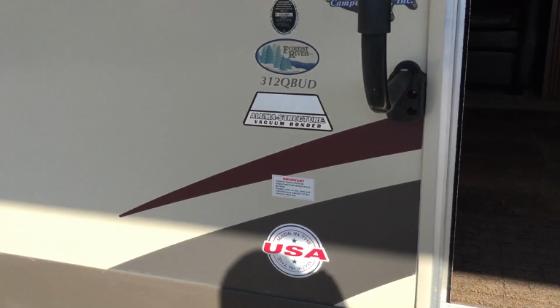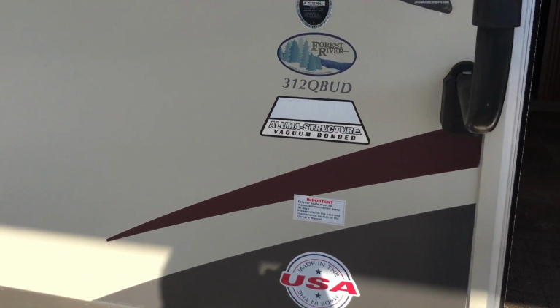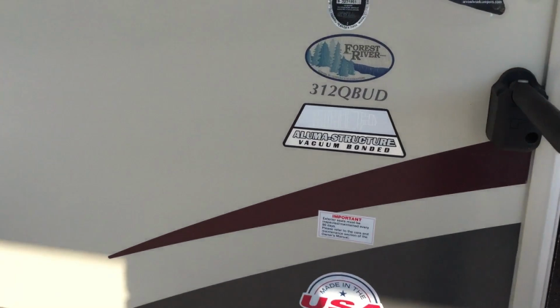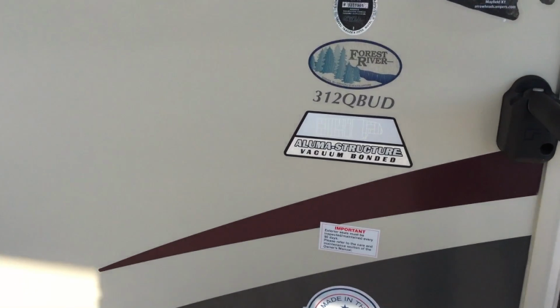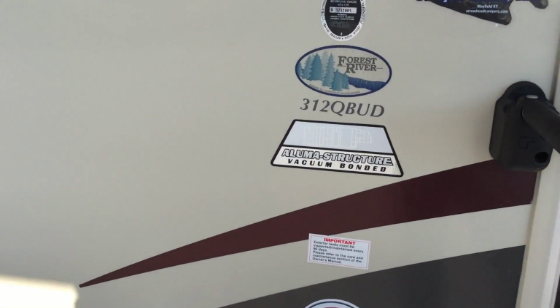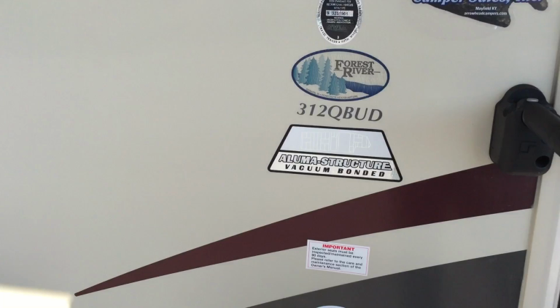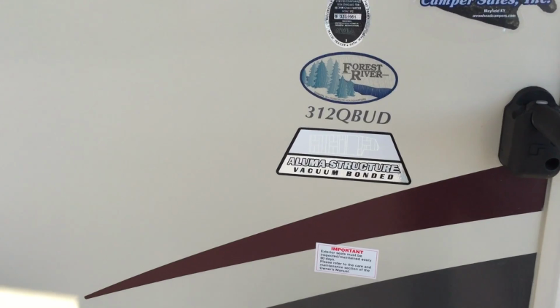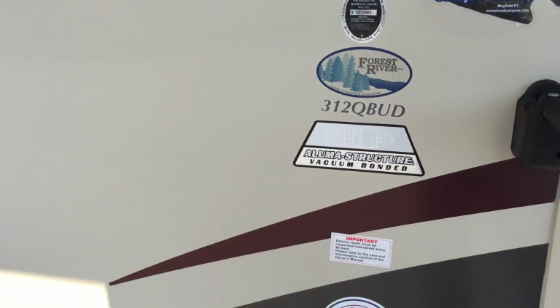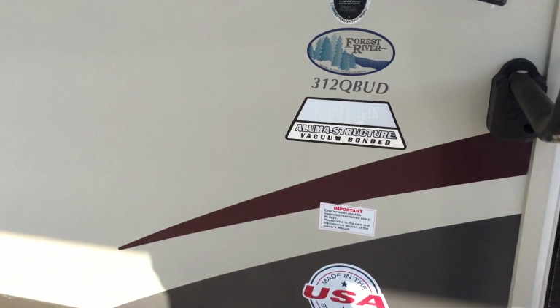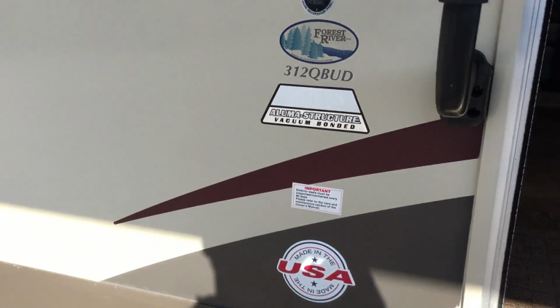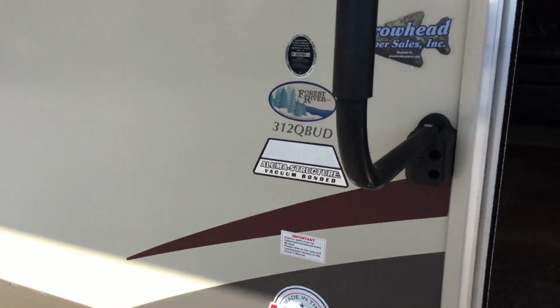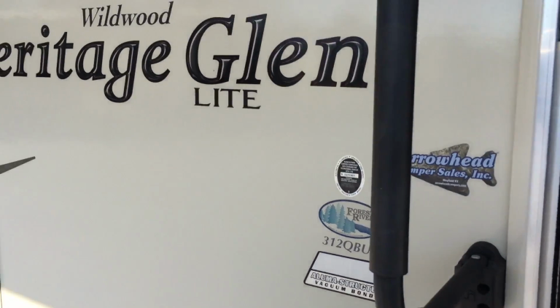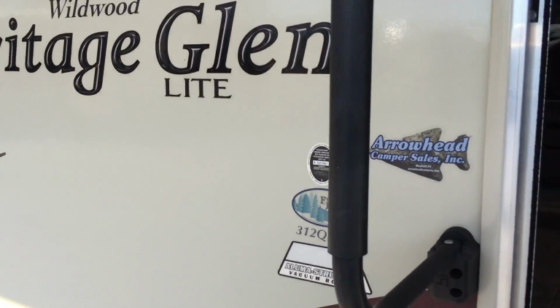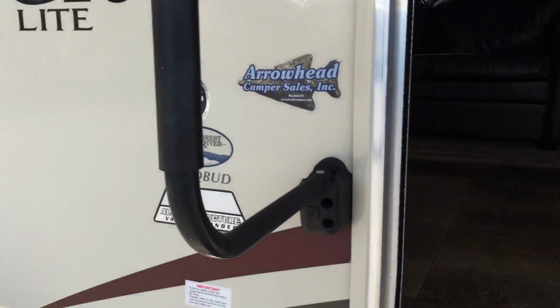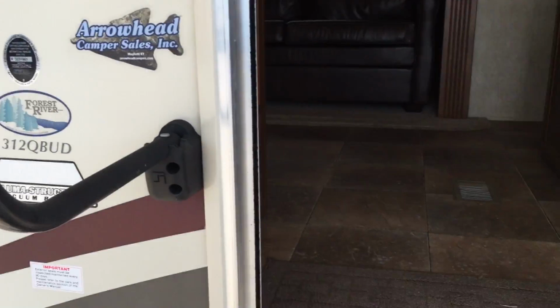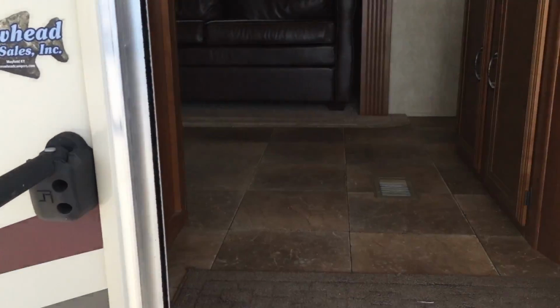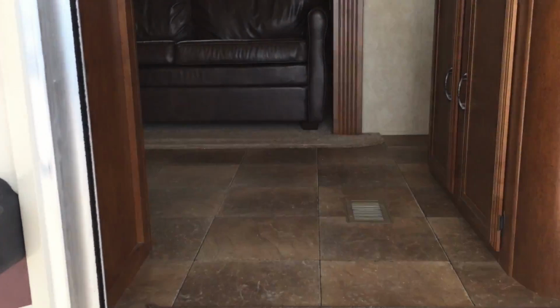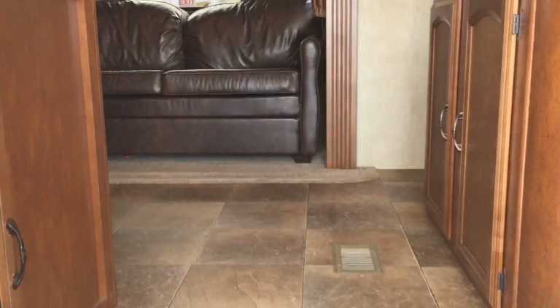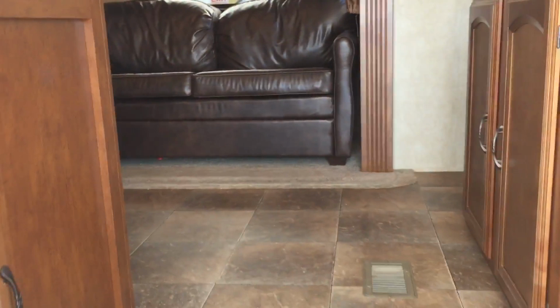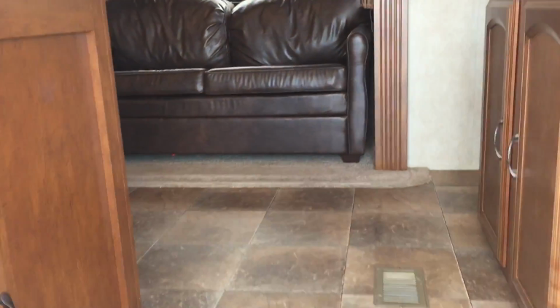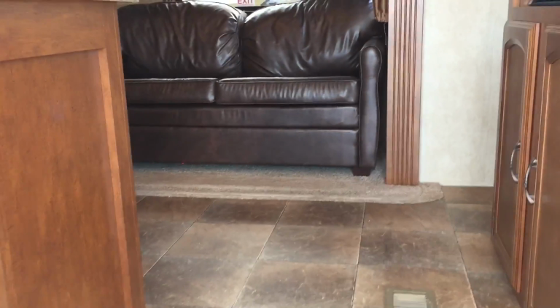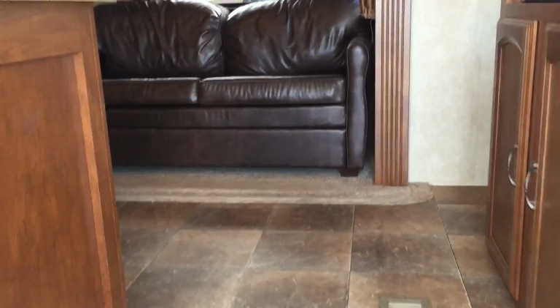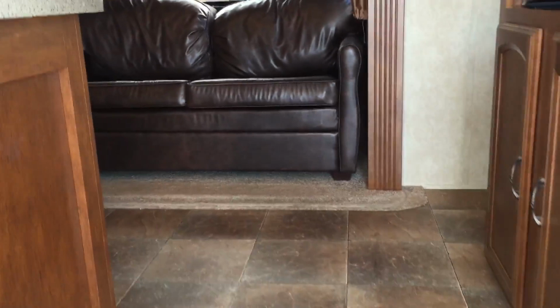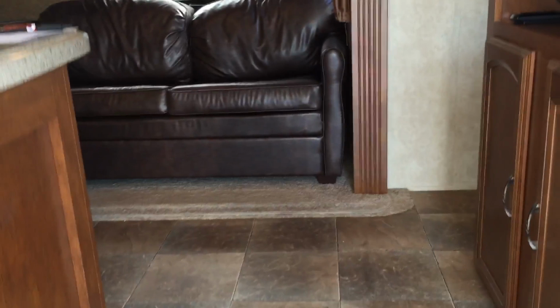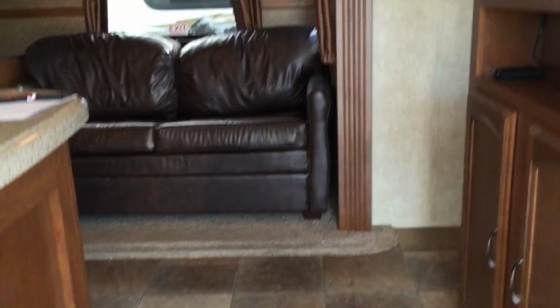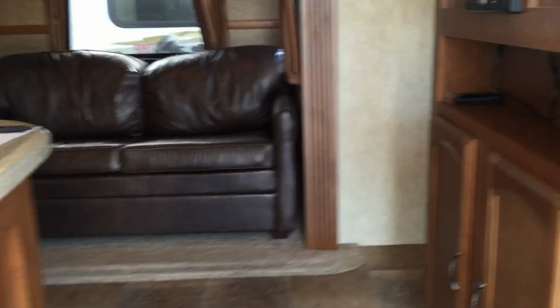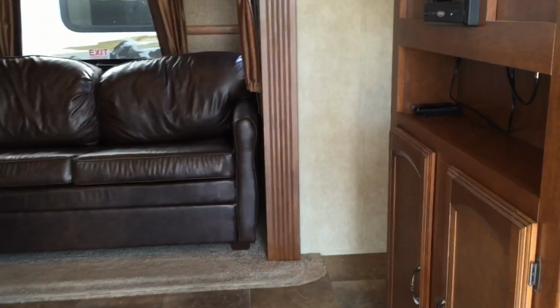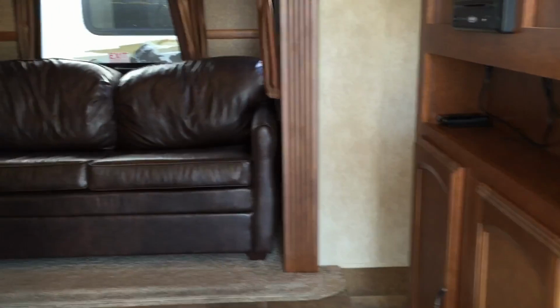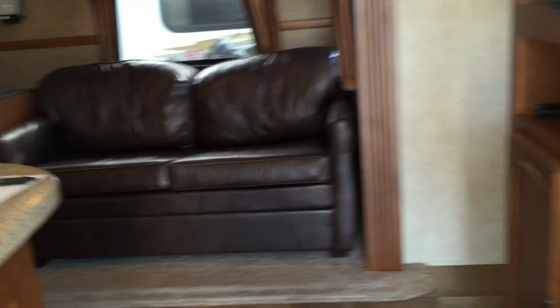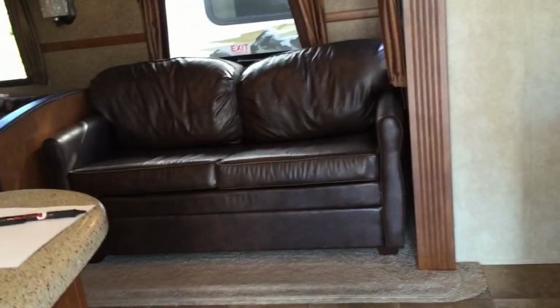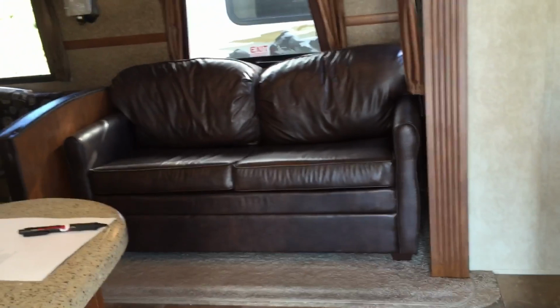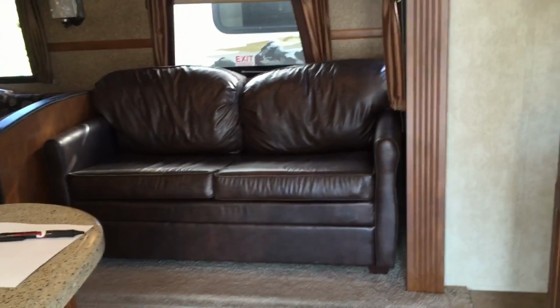You can see right here: aluminum structure, vacuum bonded. That's what makes it the Heritage Glen Light — it's a sturdy structure but aluminum vacuum bonded, designed to make it a lighter unit while still offering two slides and a bunkhouse.